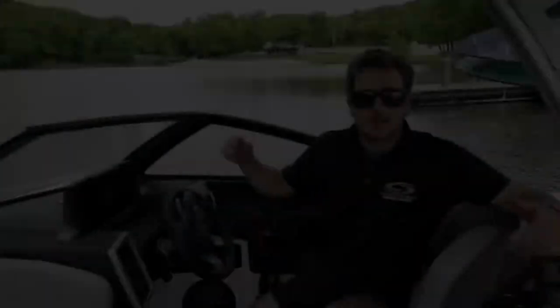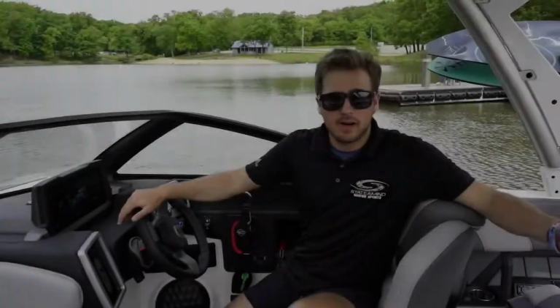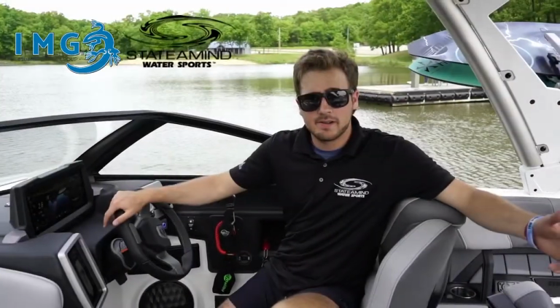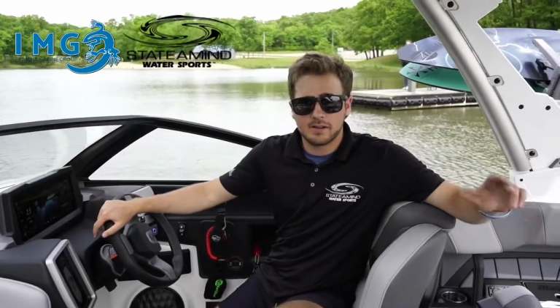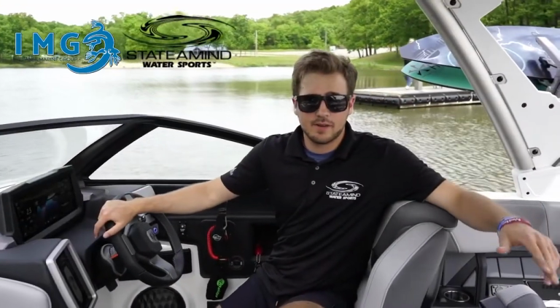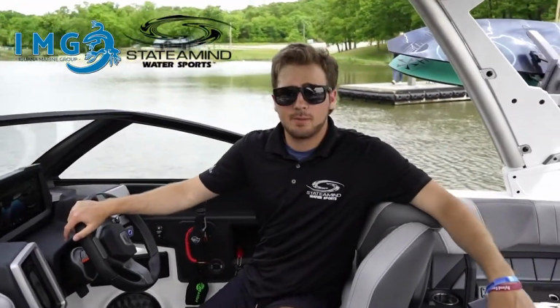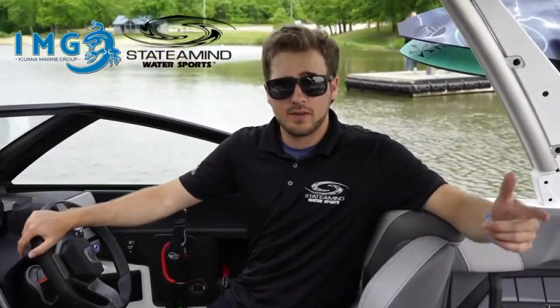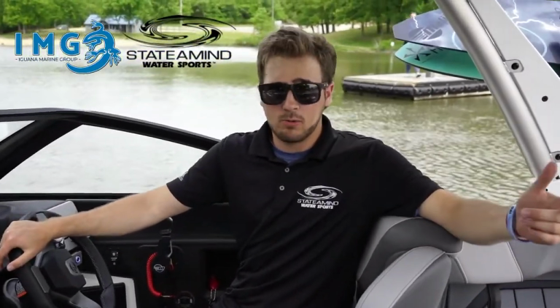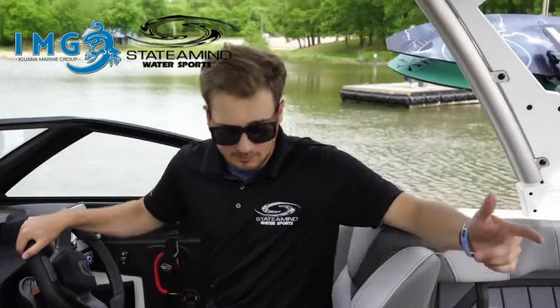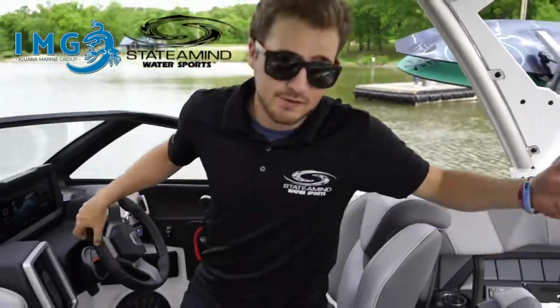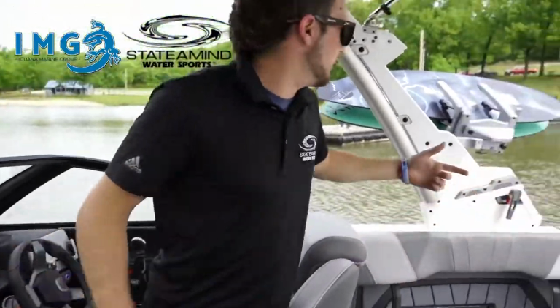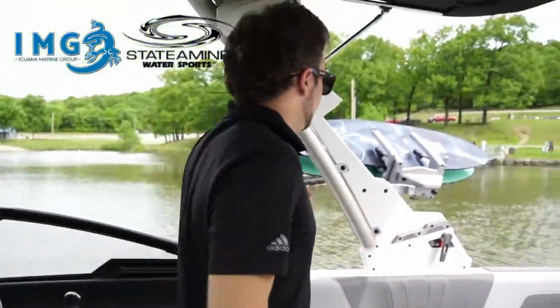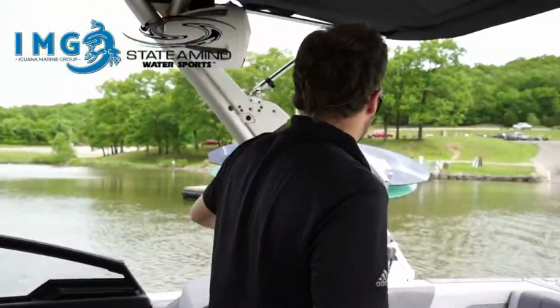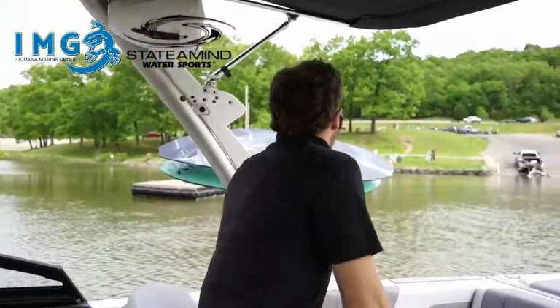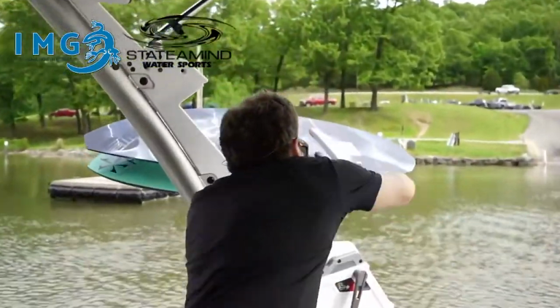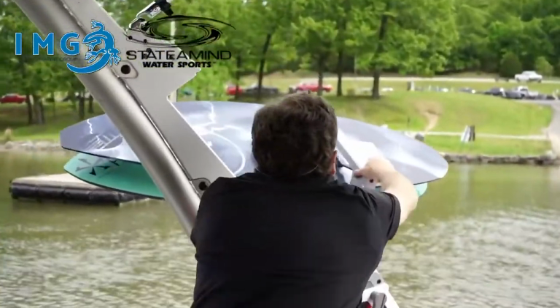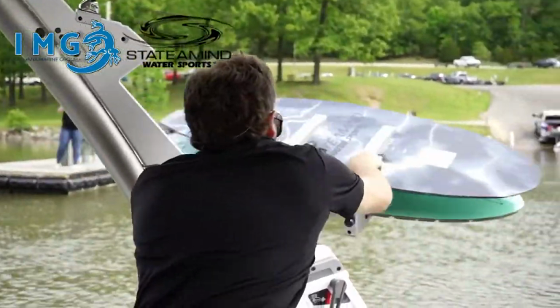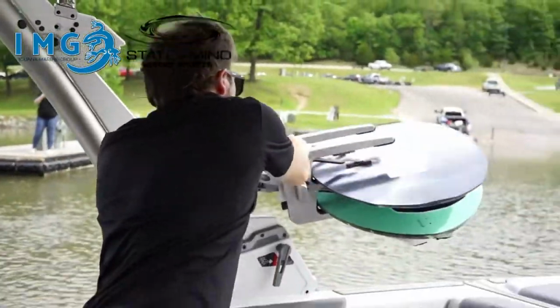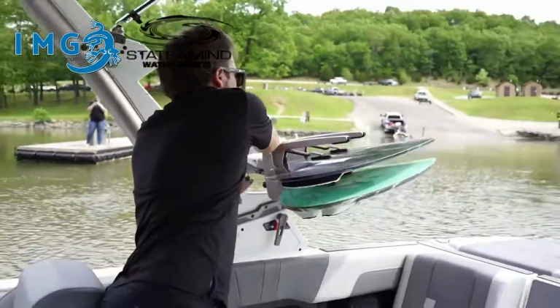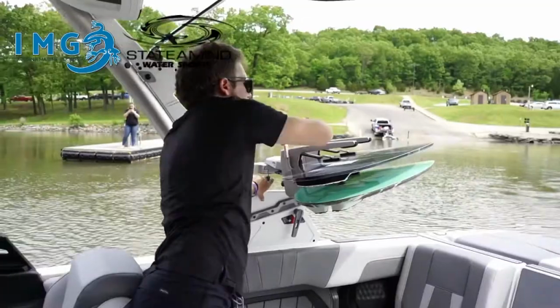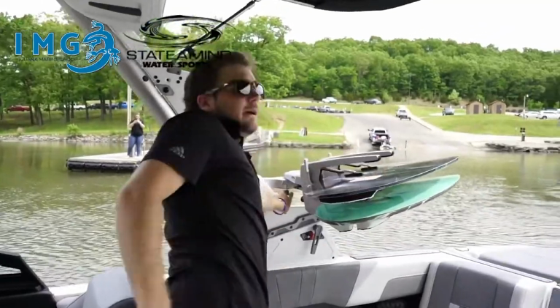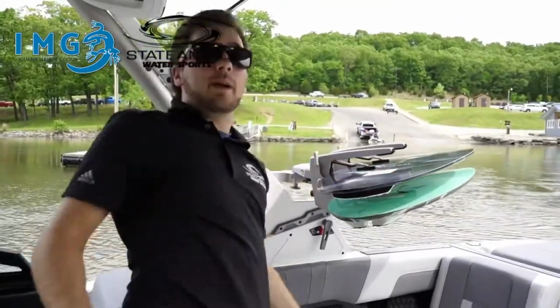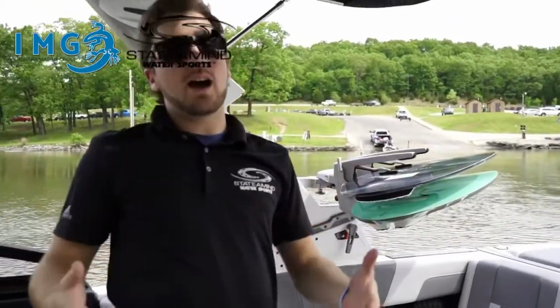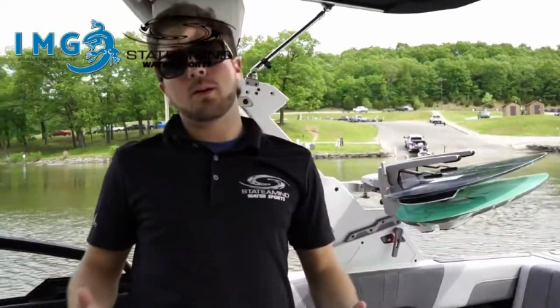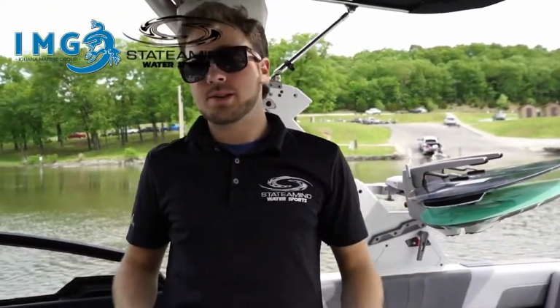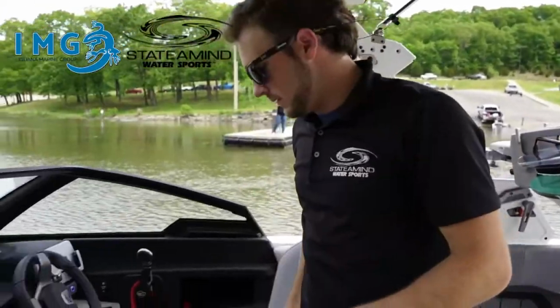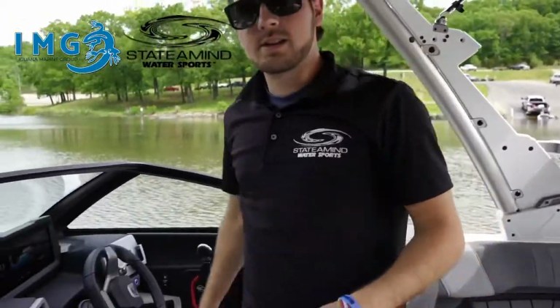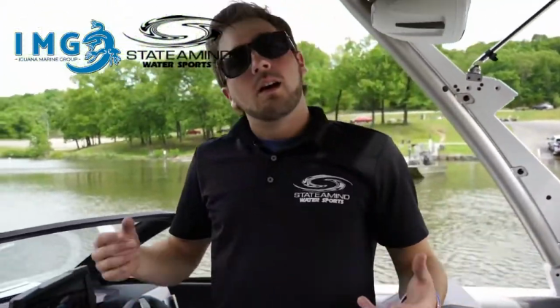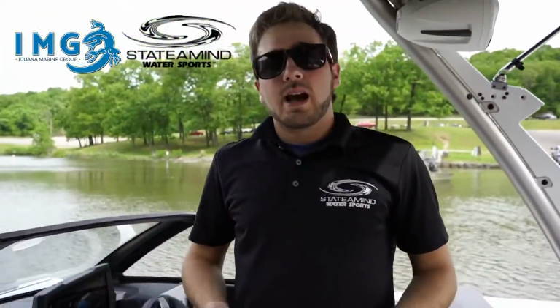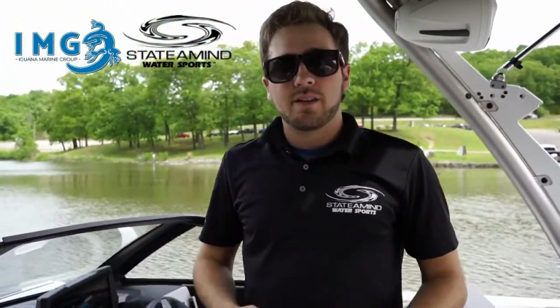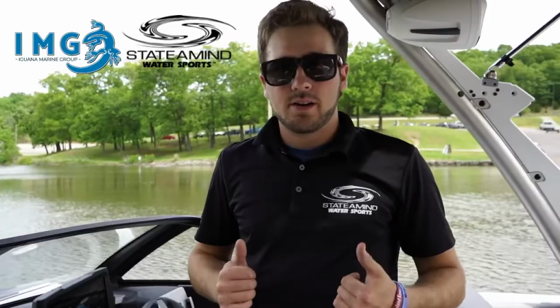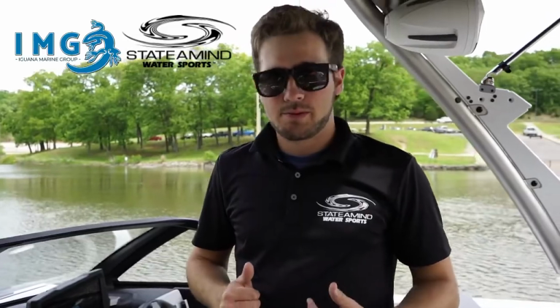When you're headed into a dock, there are a few things to keep in mind. The first thing you'll want to do is flip your board racks so you're not banging your dock or your boards. Next, you want to have your fenders and your ropes ready.